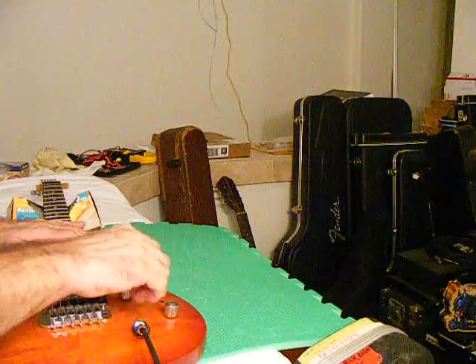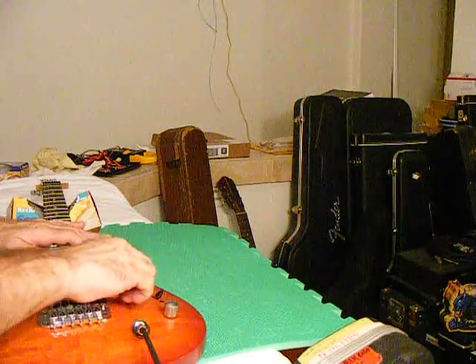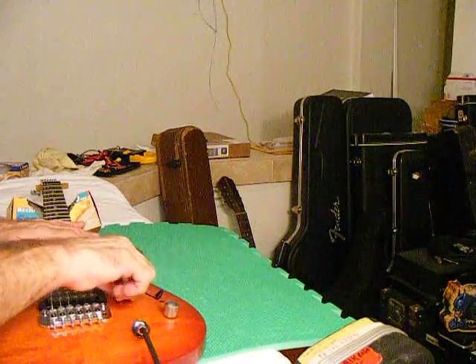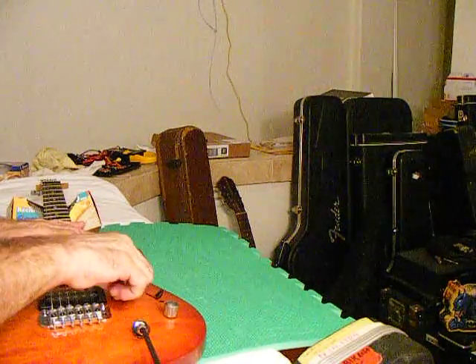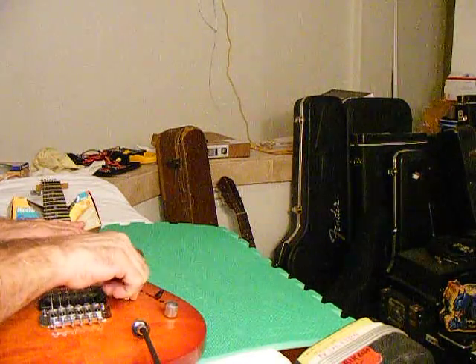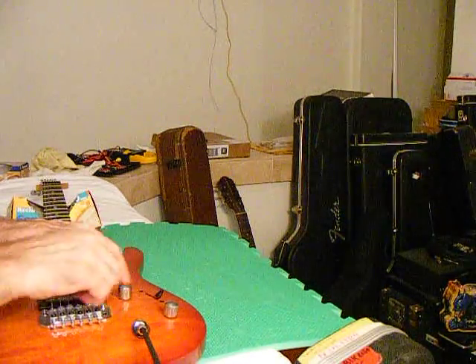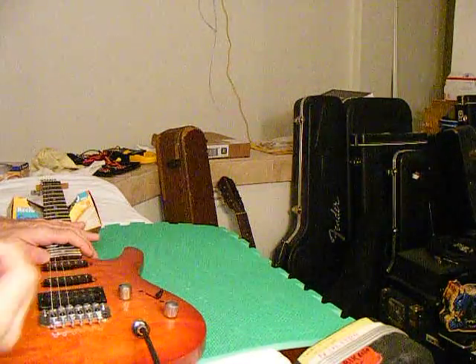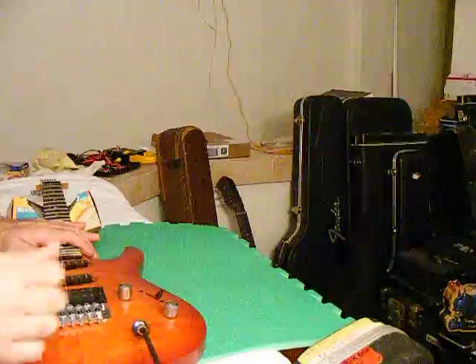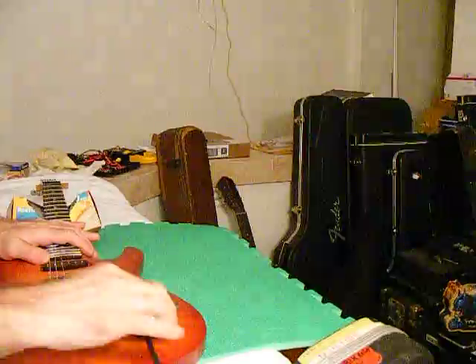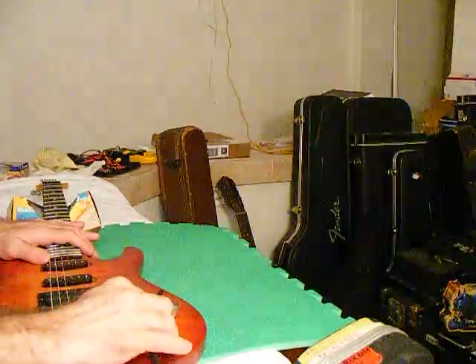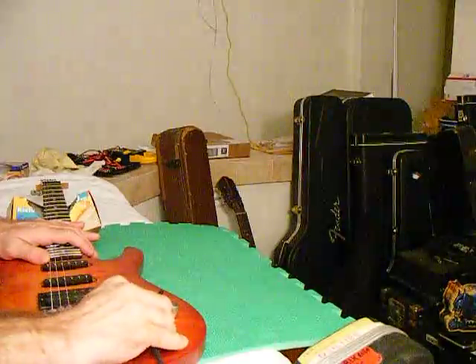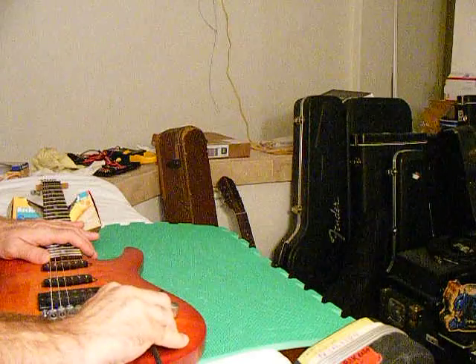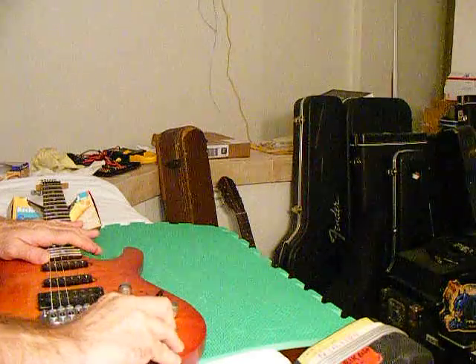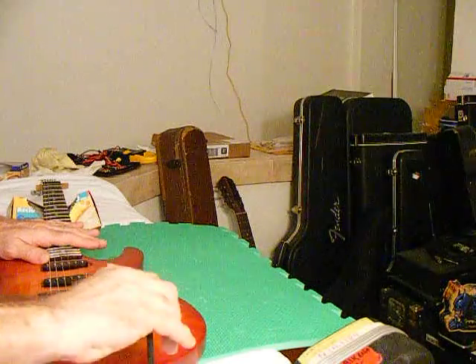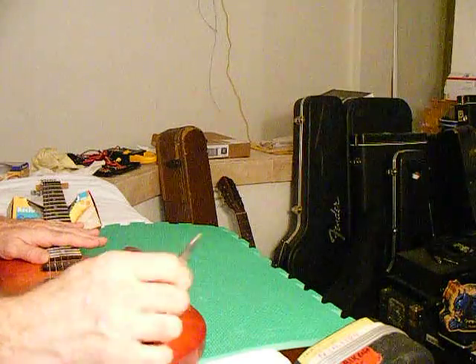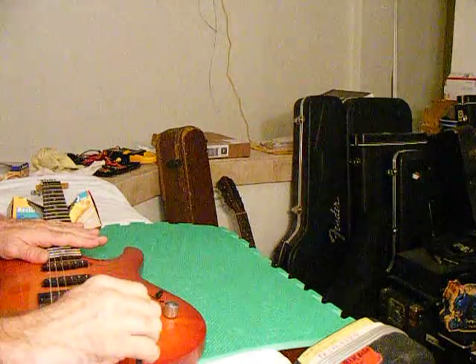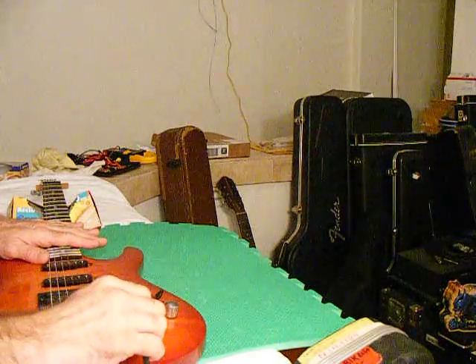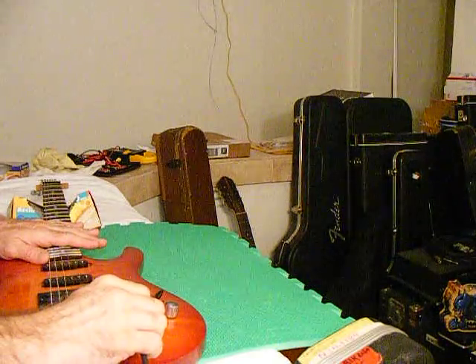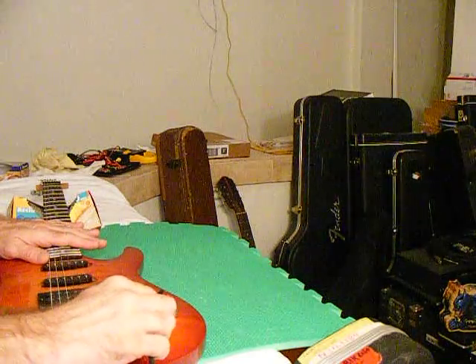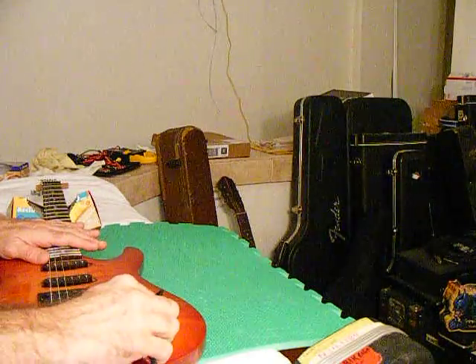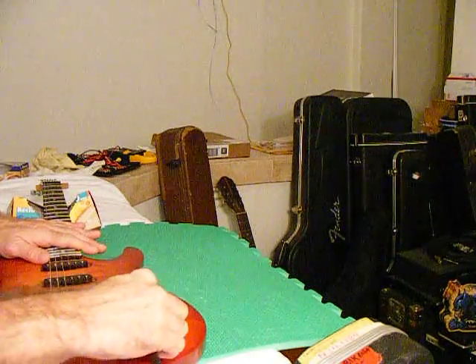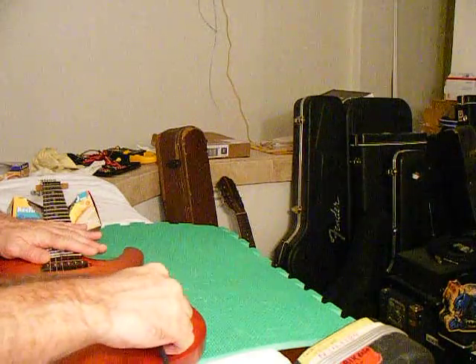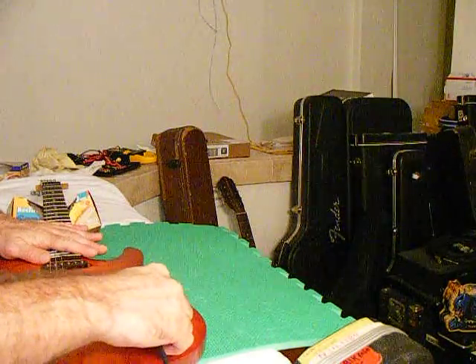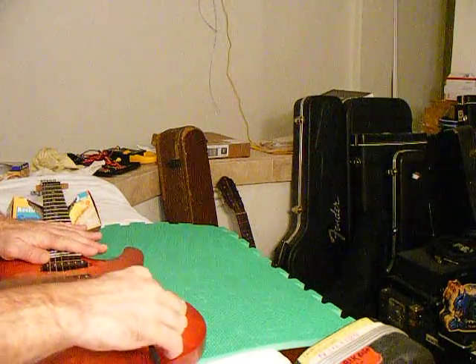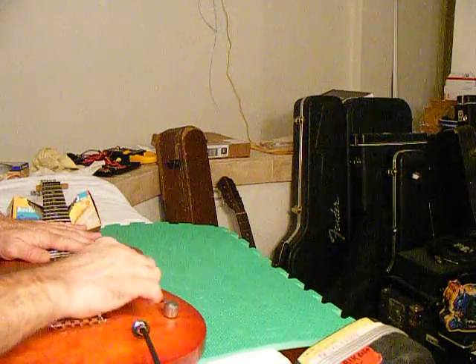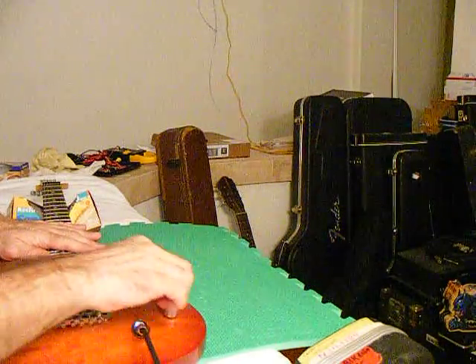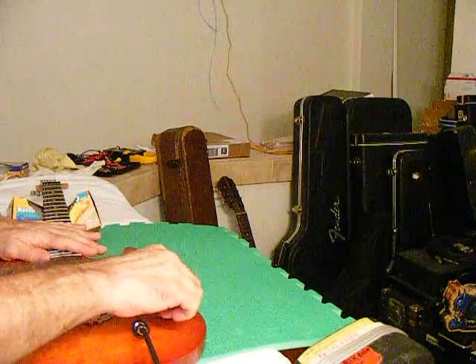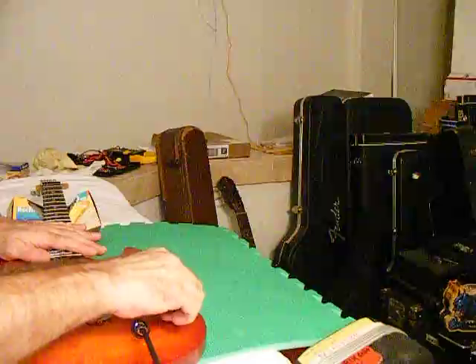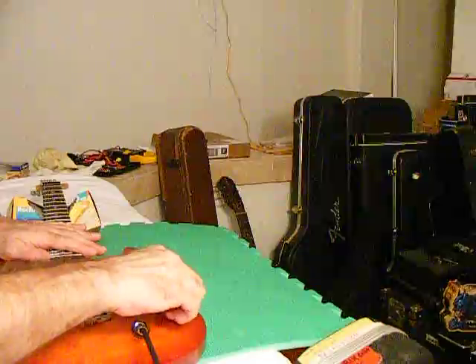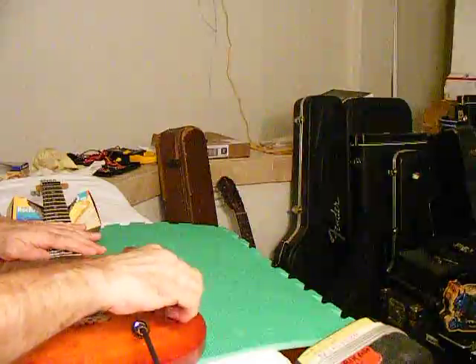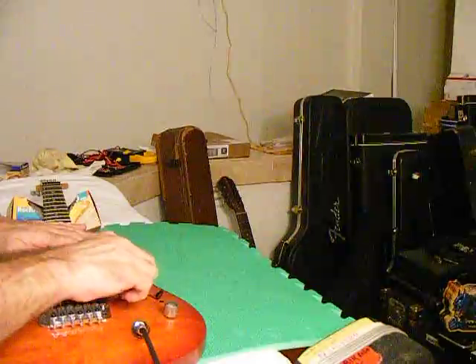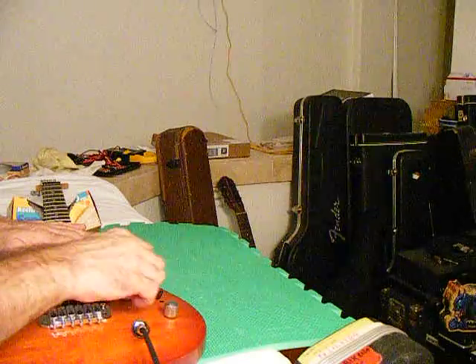And that's with the volume all the way up. I don't have it all up on the amp, but obviously there's going to be some popping. It's all relative — this is pretty nice.